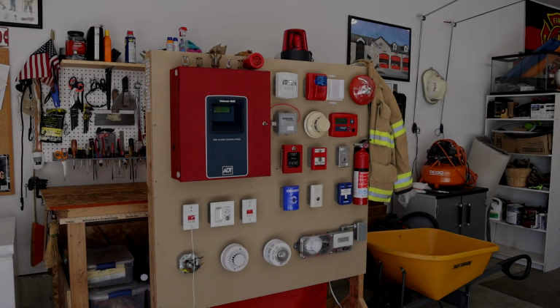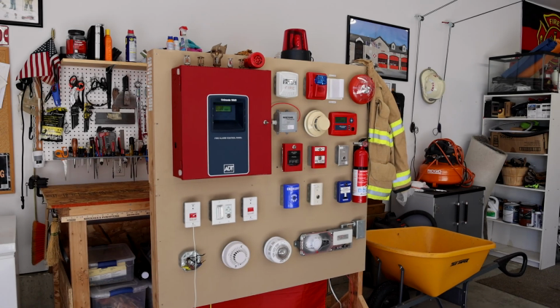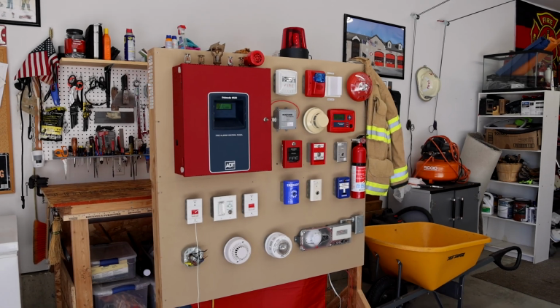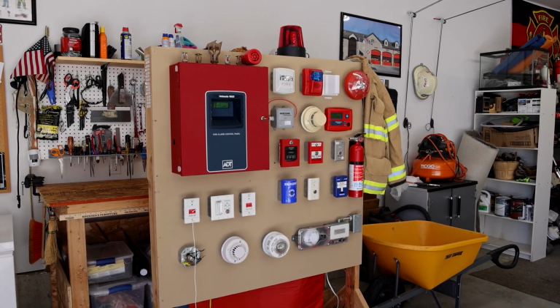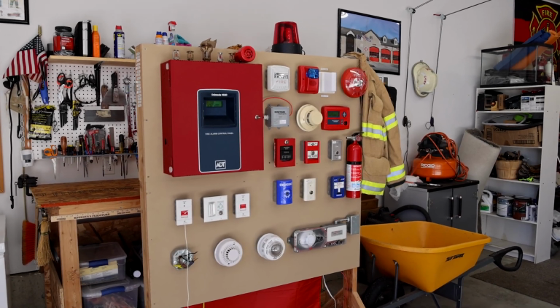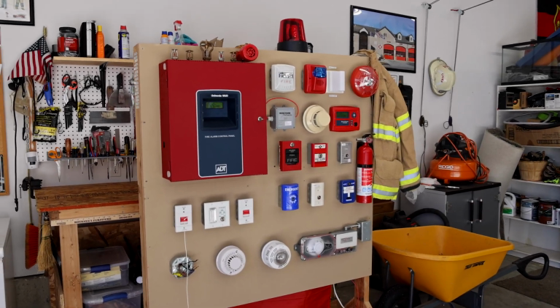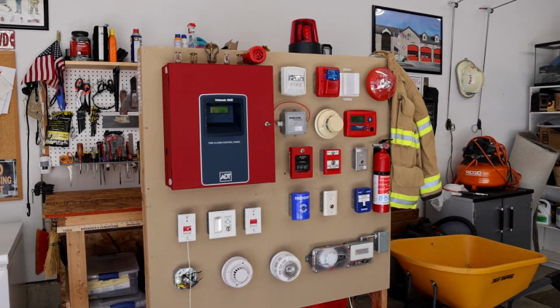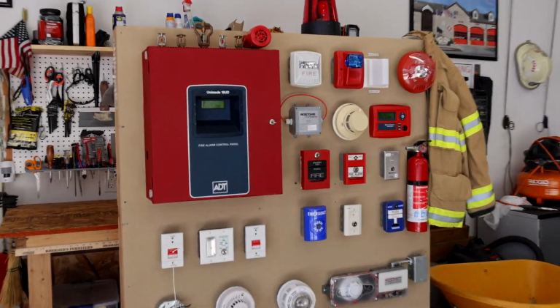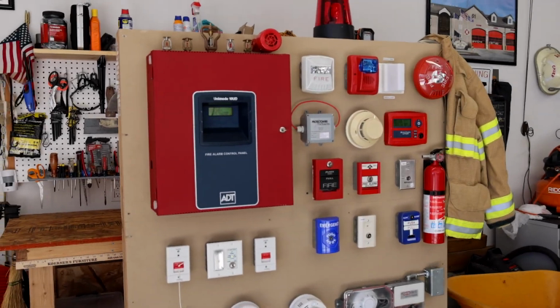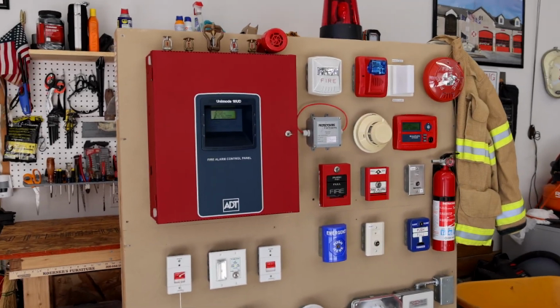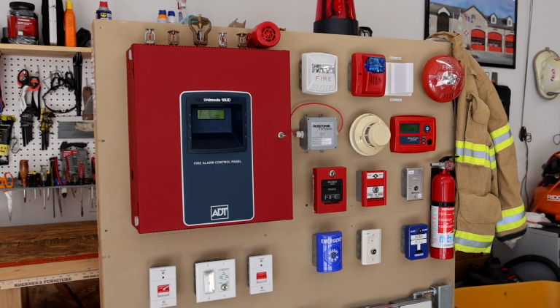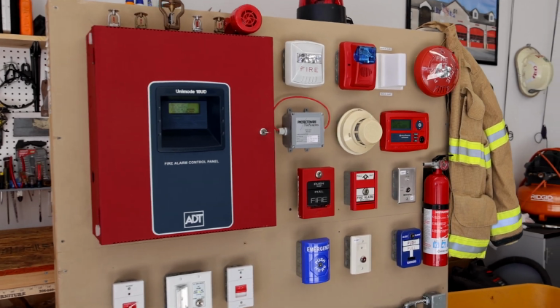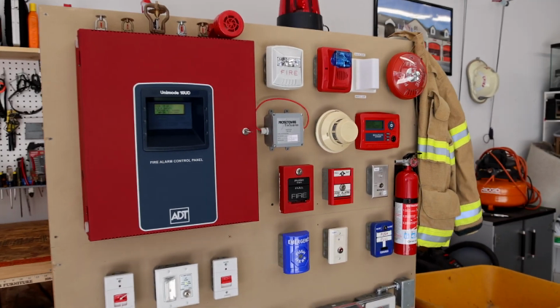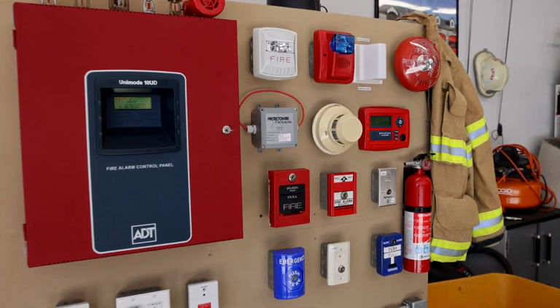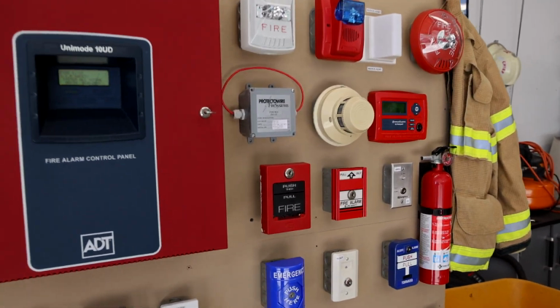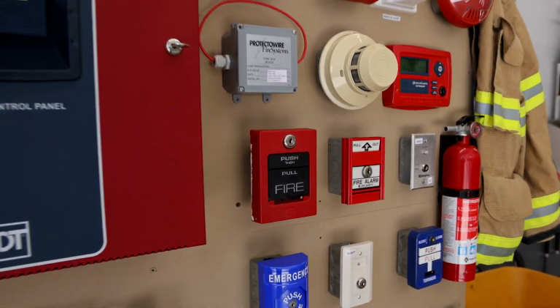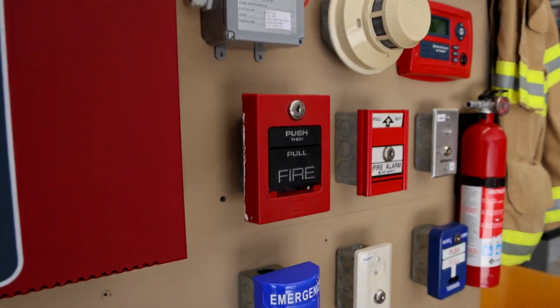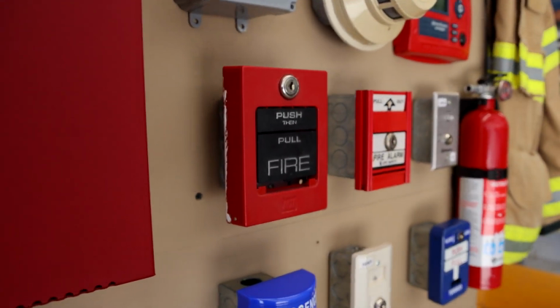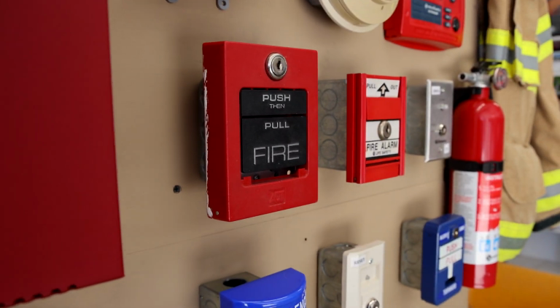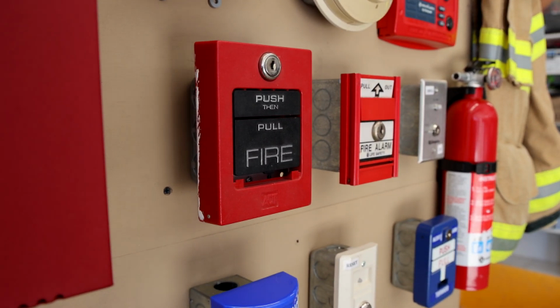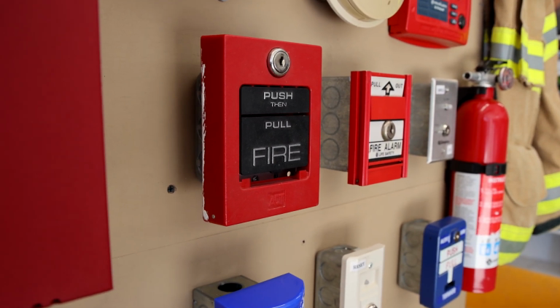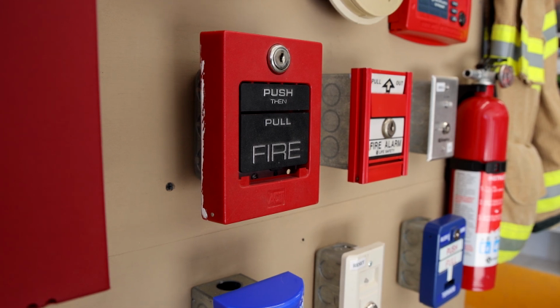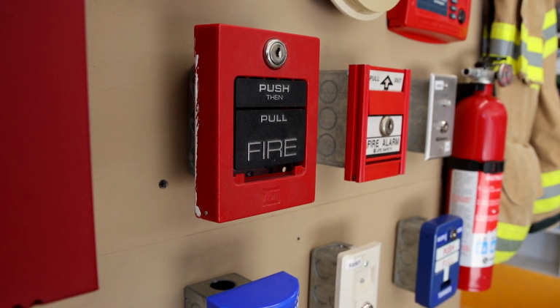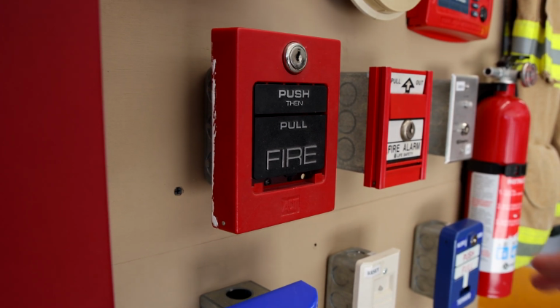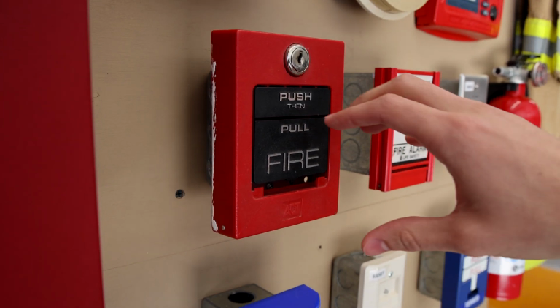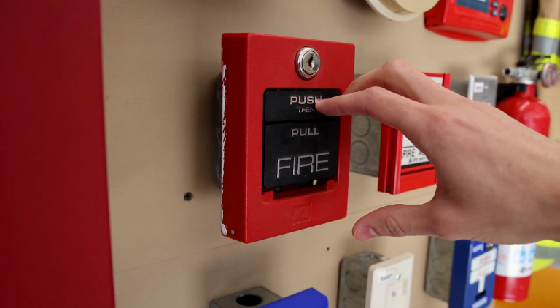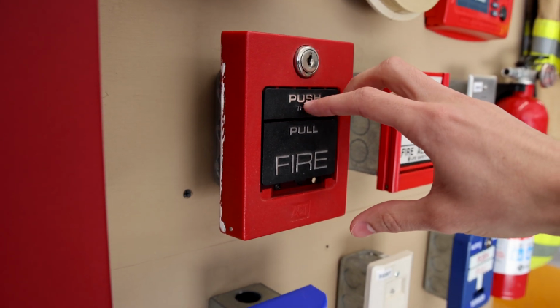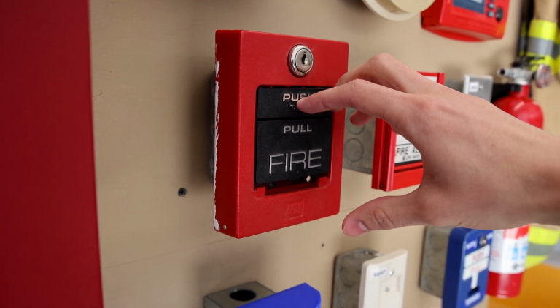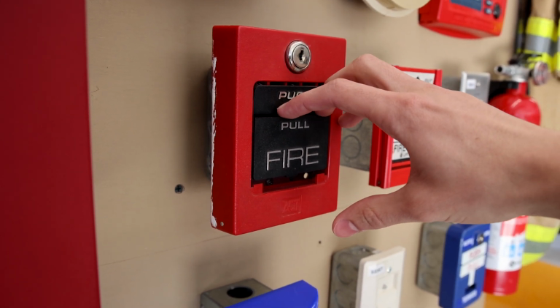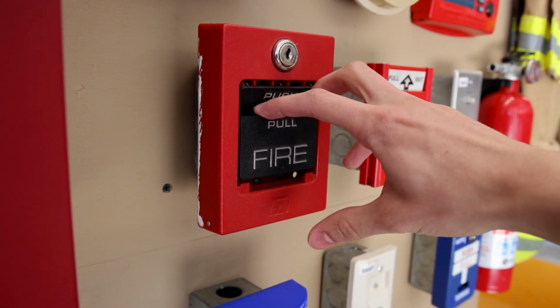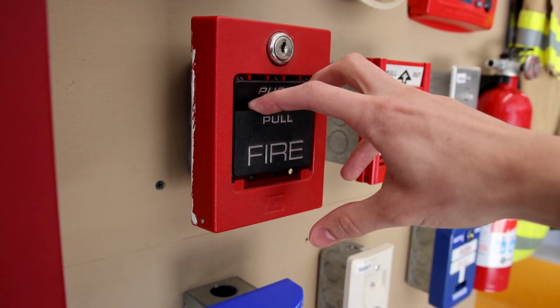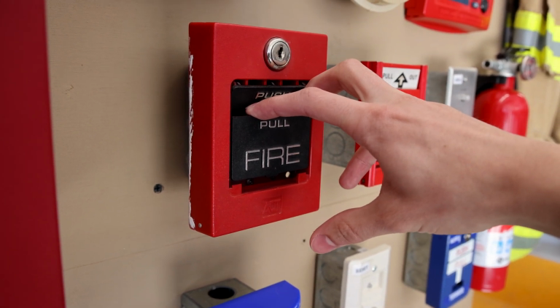It's time for the next test on the ADT Unimode 10UD Fire Alarm Demonstration Board. We're going to start by pulling this ADT 5060-S Fire Alarm Pull Station. Here we go.